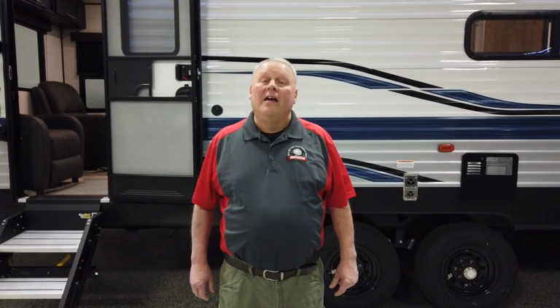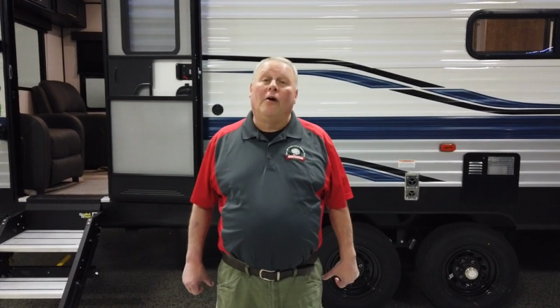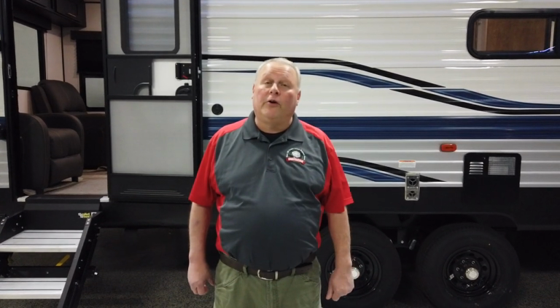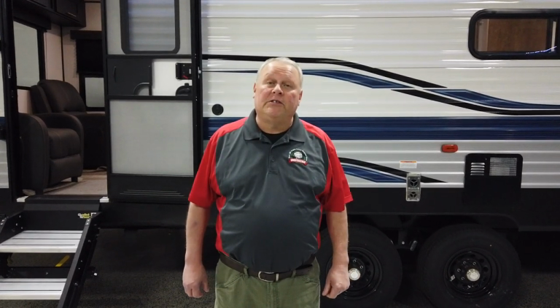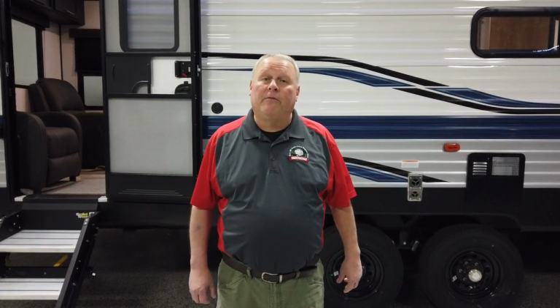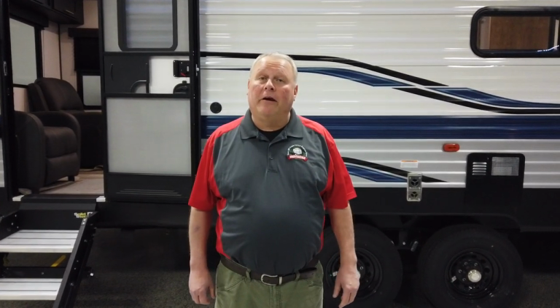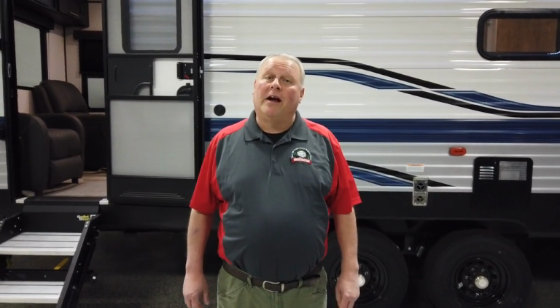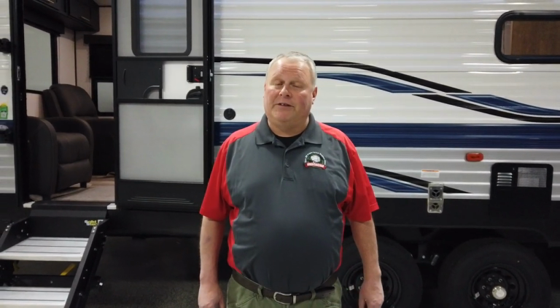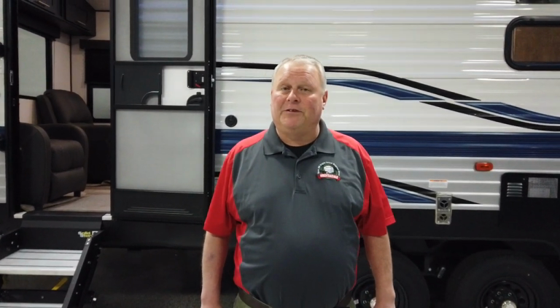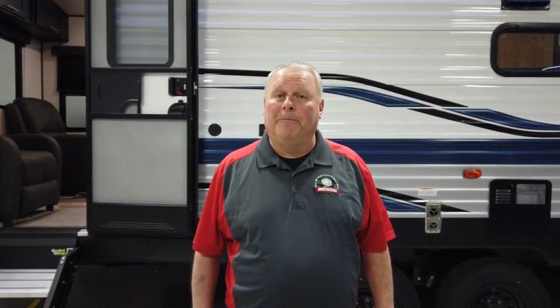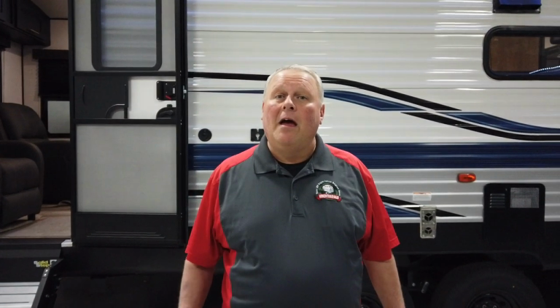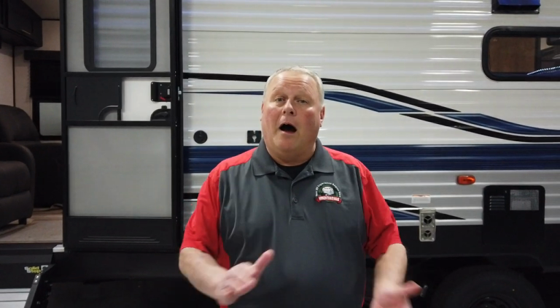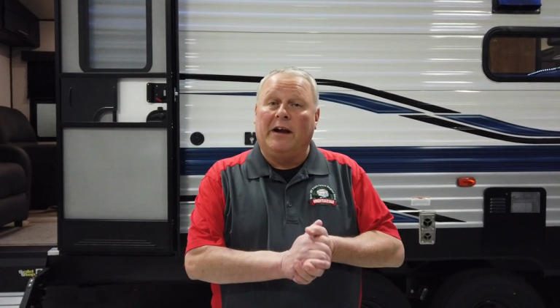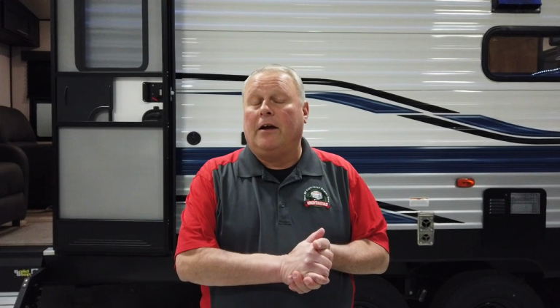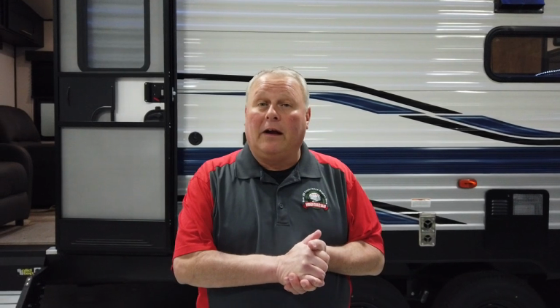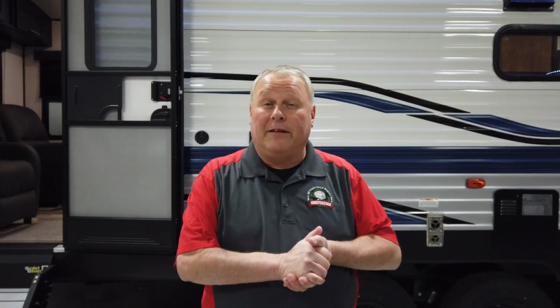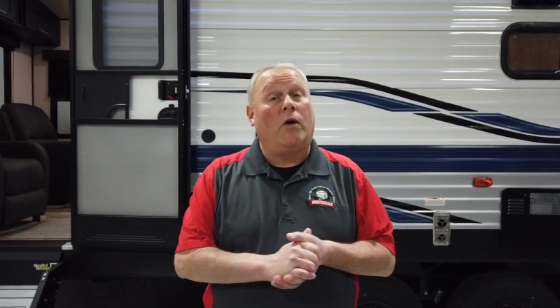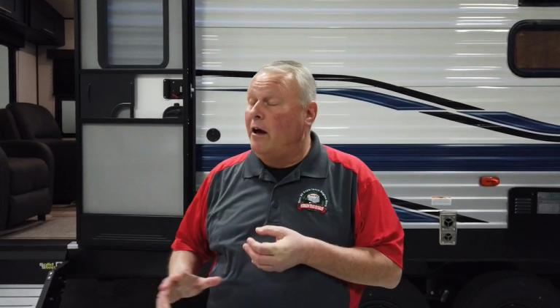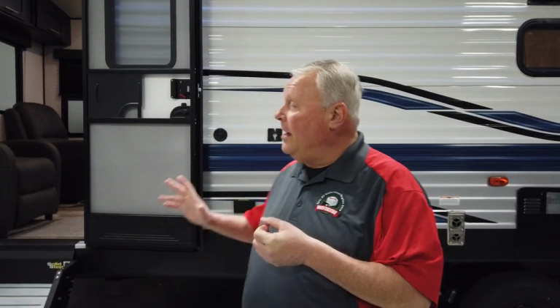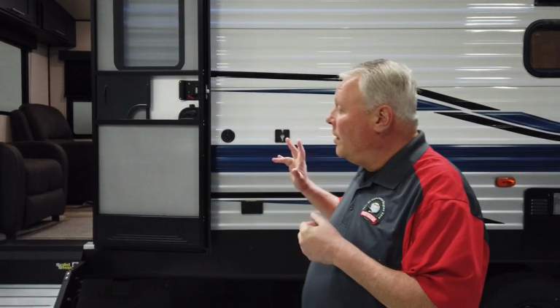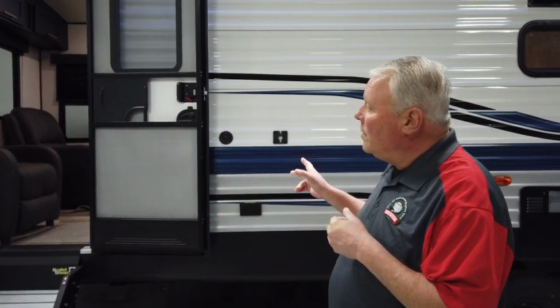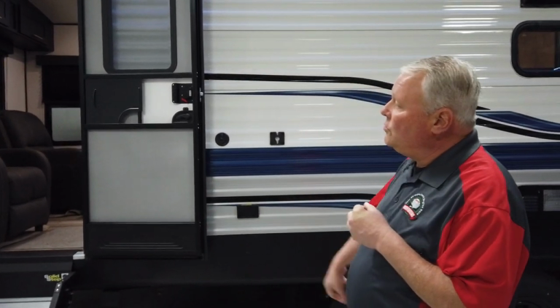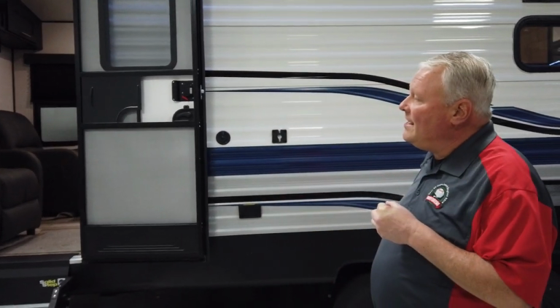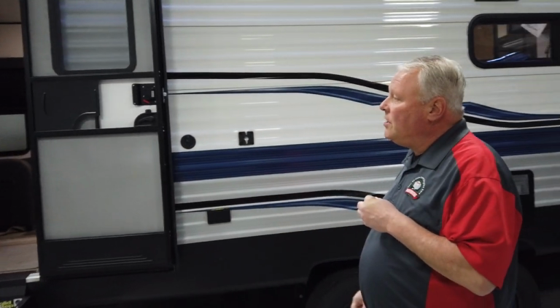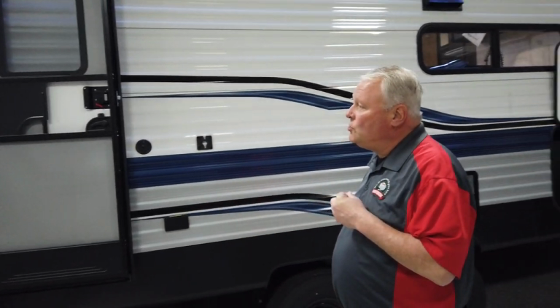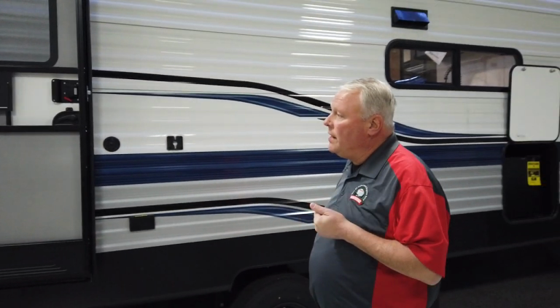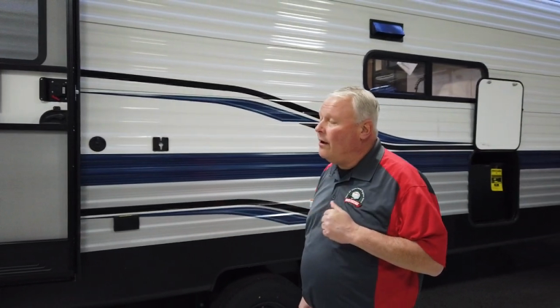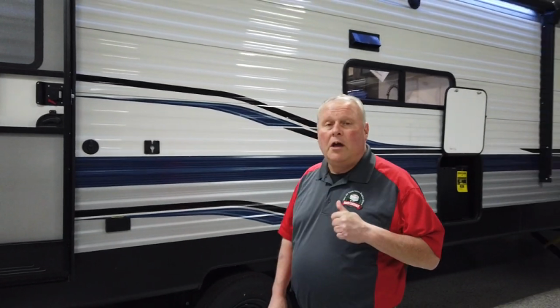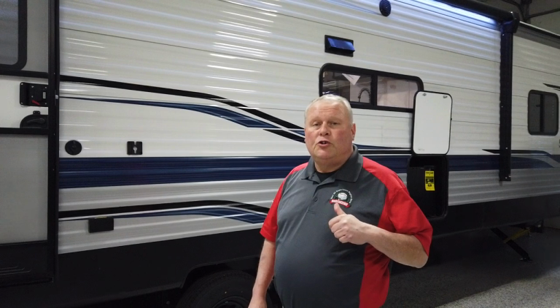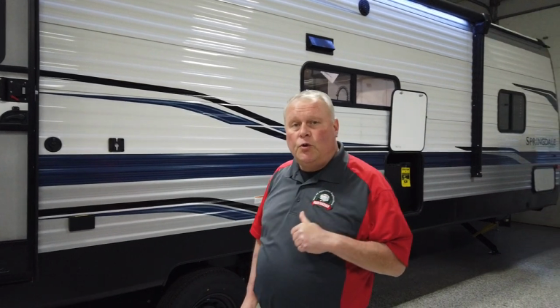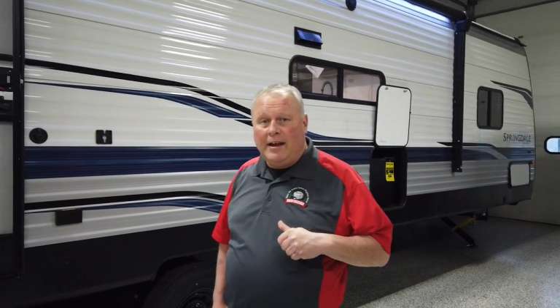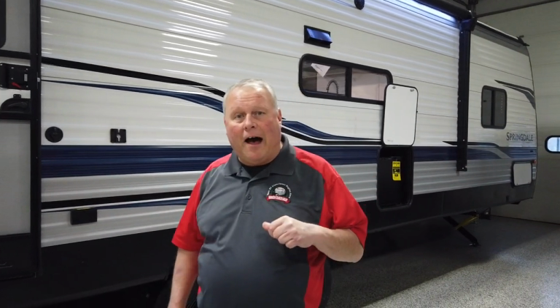Hello there, Chris Smith with Modern Trailer Sales here. We're going to take a look at this morning at a 2022 Keystone Springdale 285.